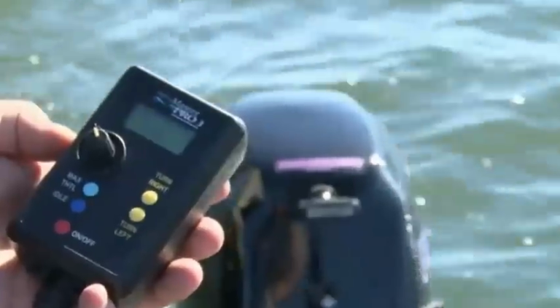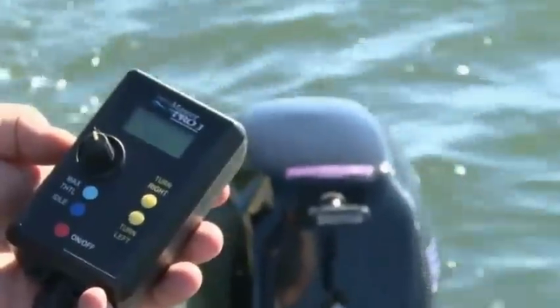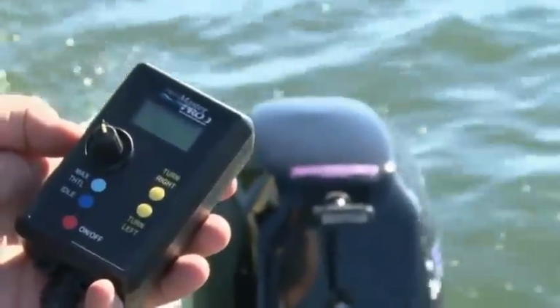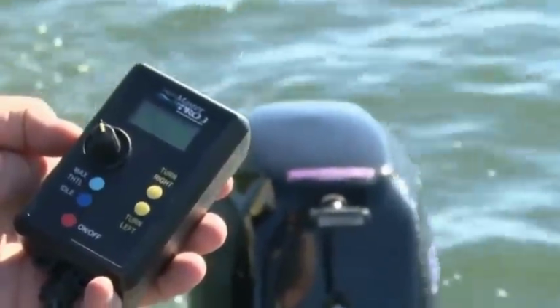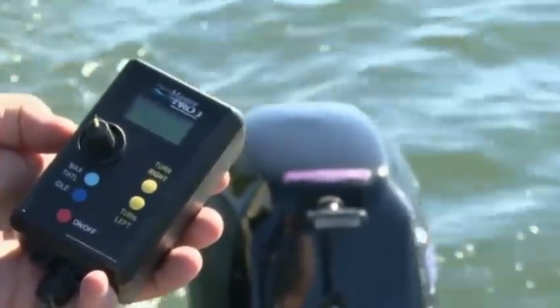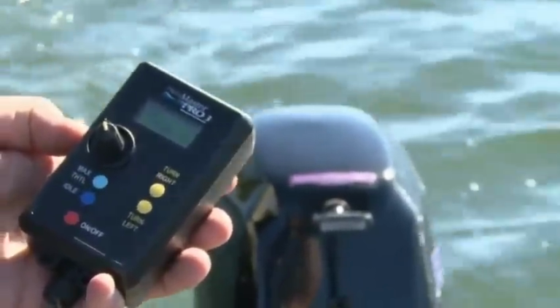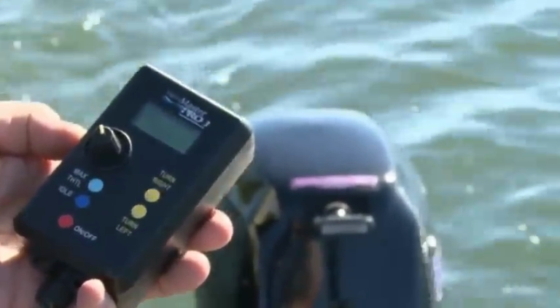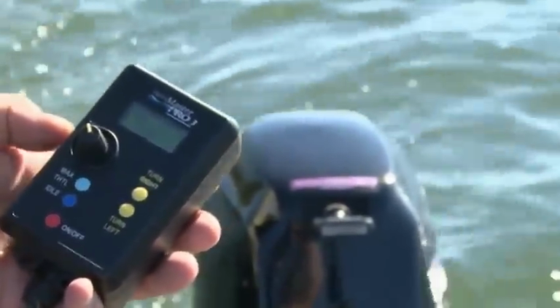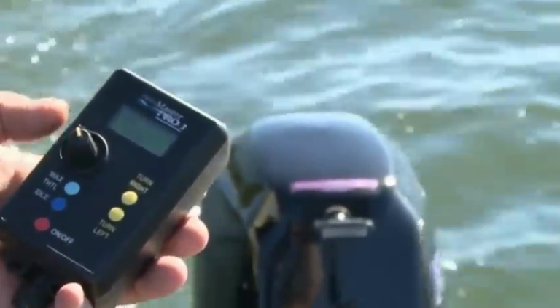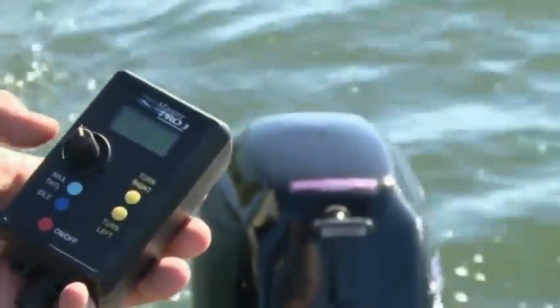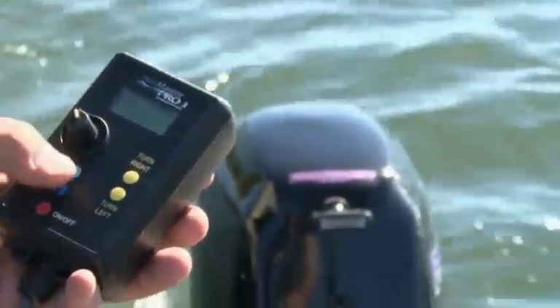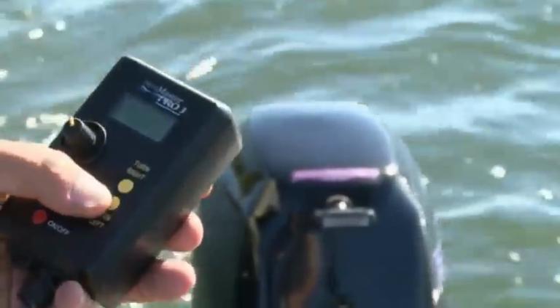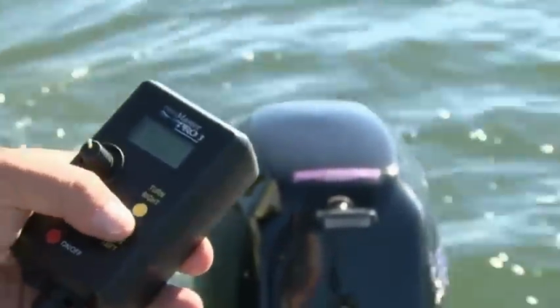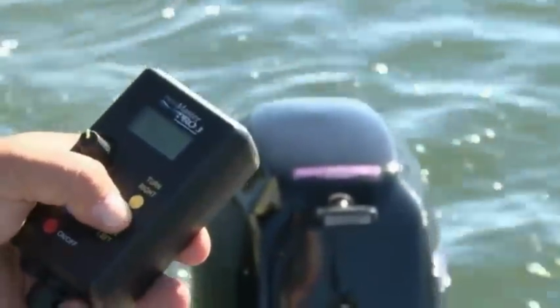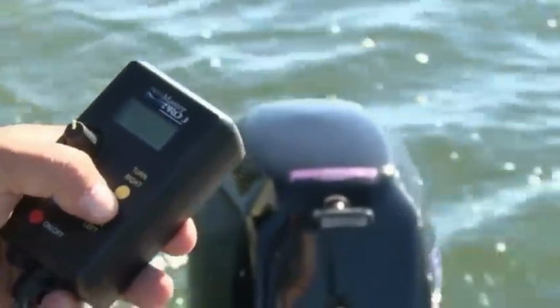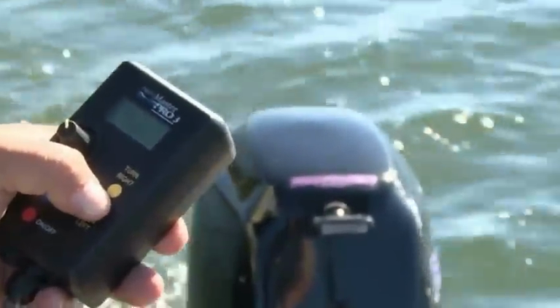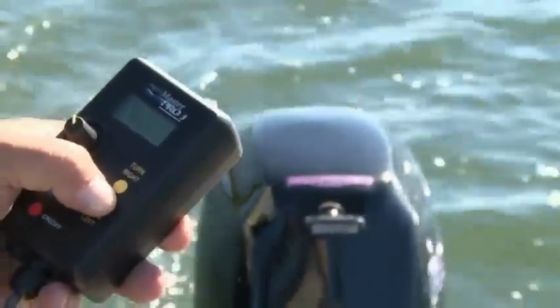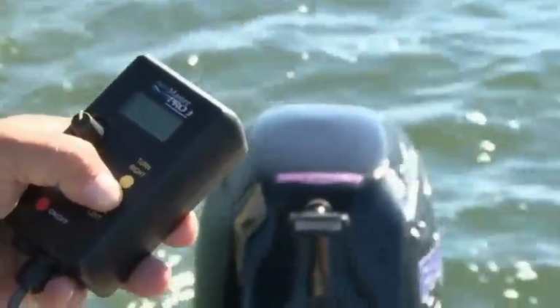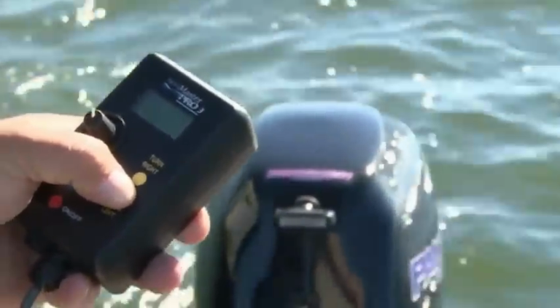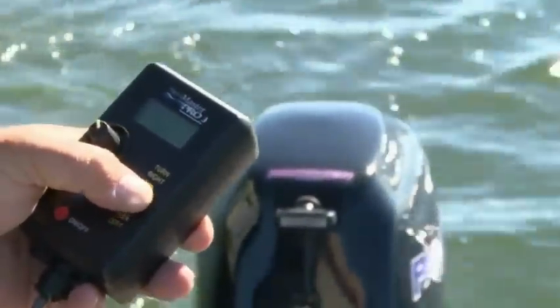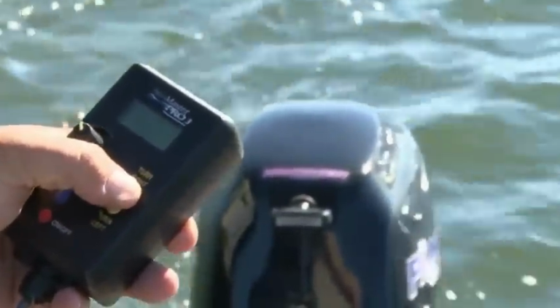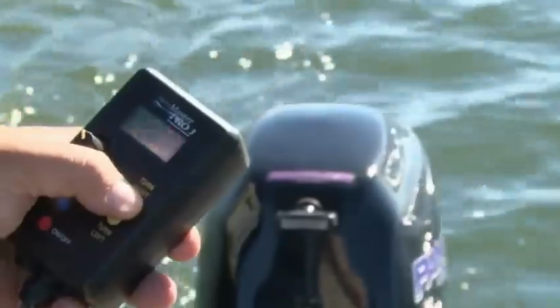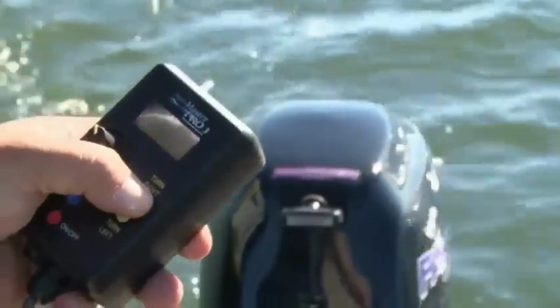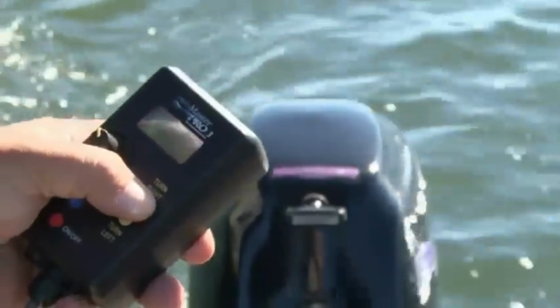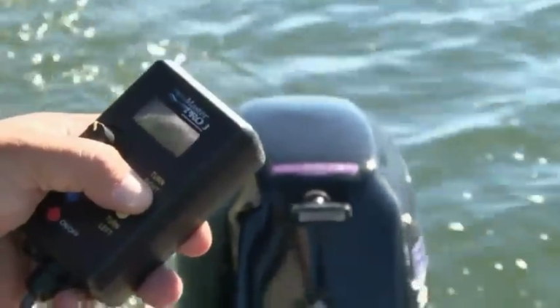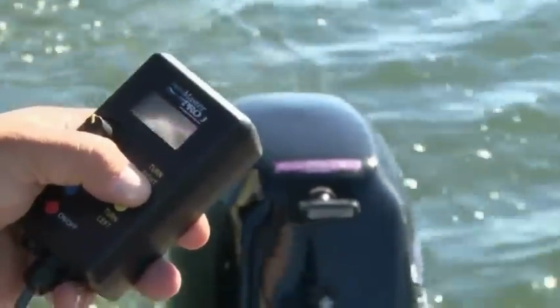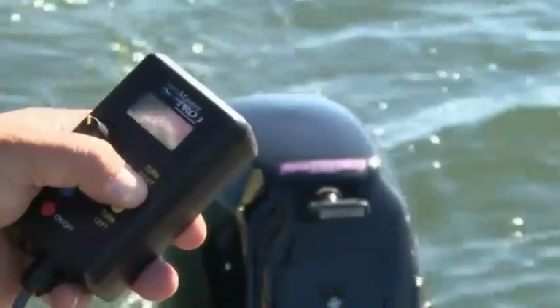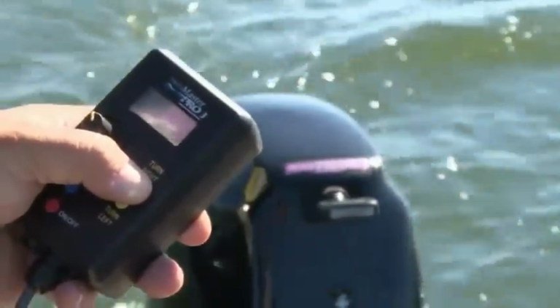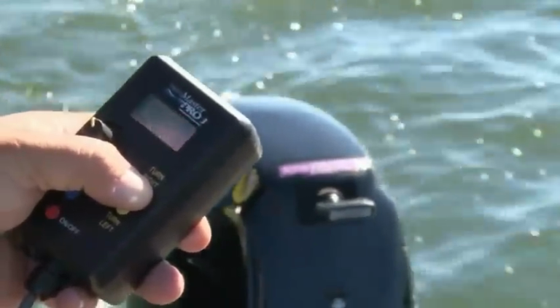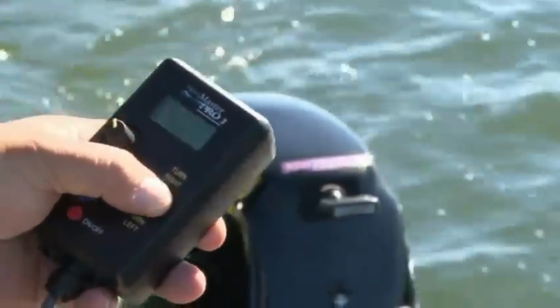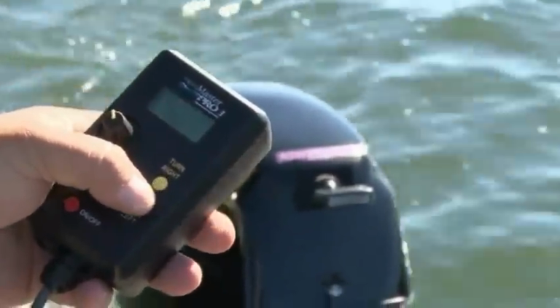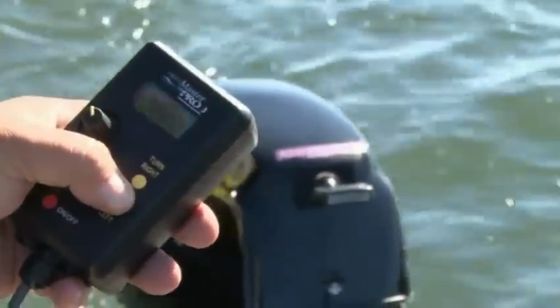The Pro 3 model gives you all of the same features as the Pro 2 while adding the ability to steer your kicker engine with the same remote, working in conjunction with a Panther electro steer unit.